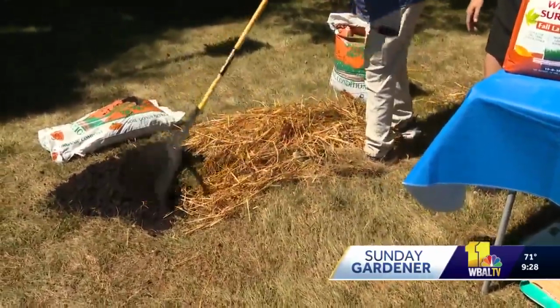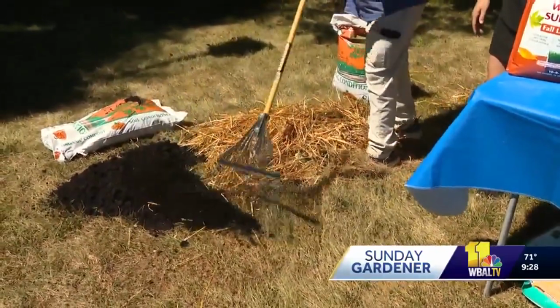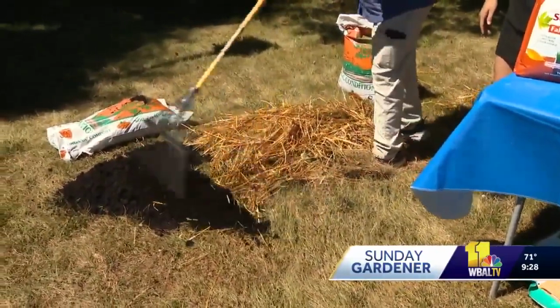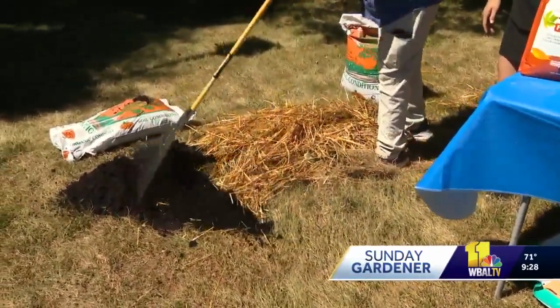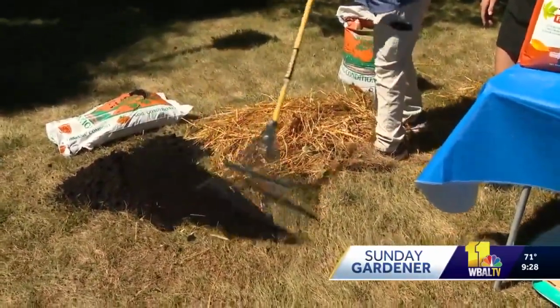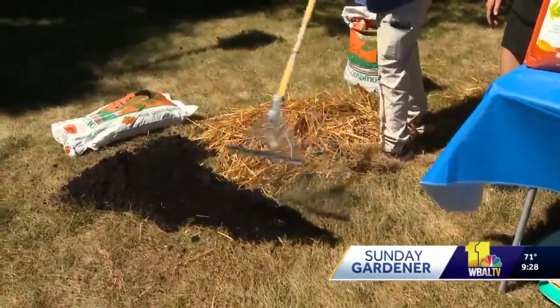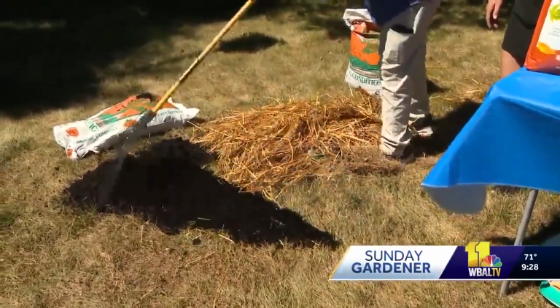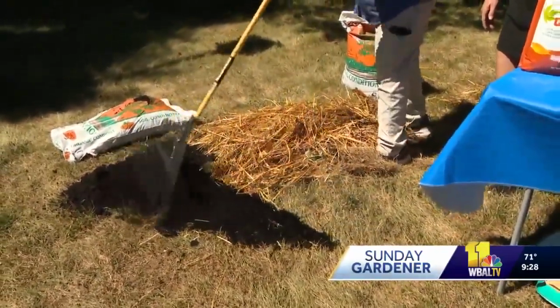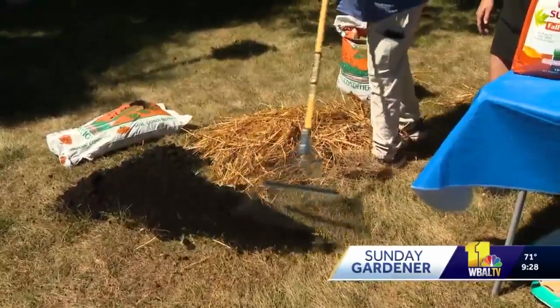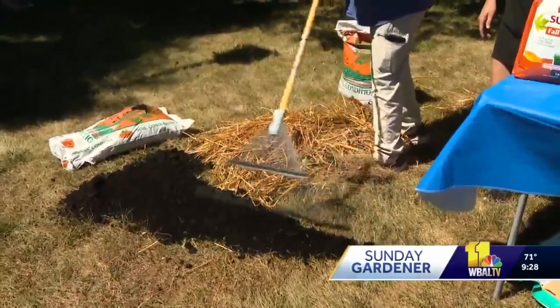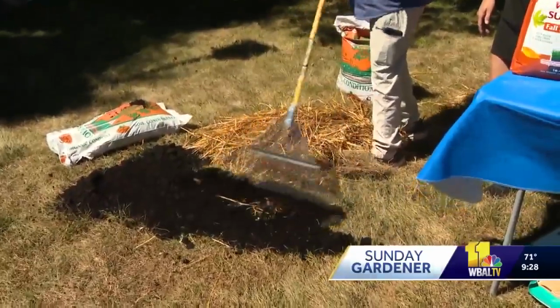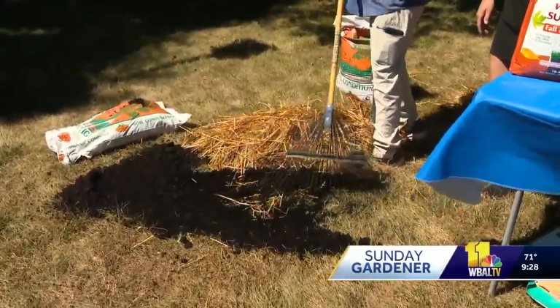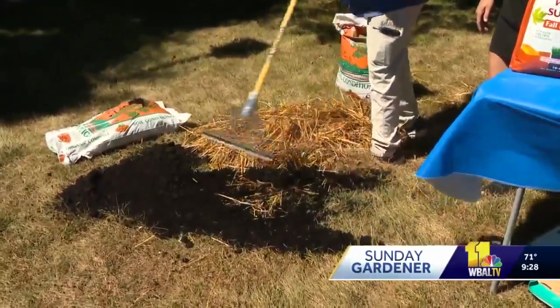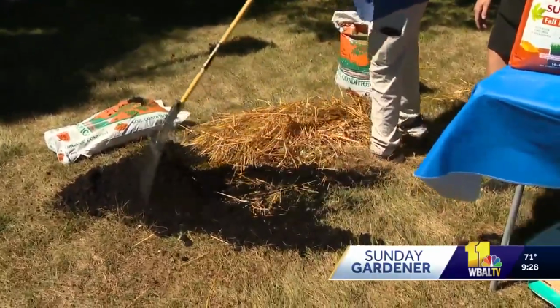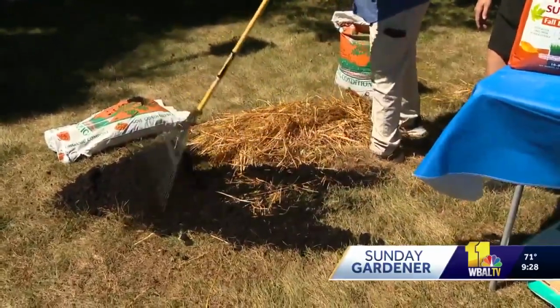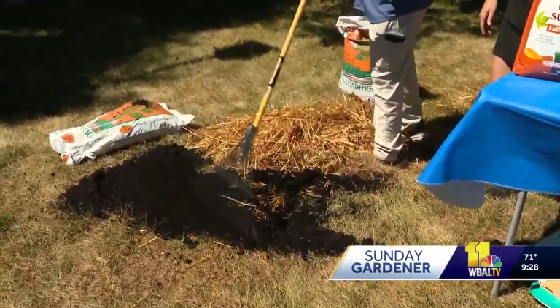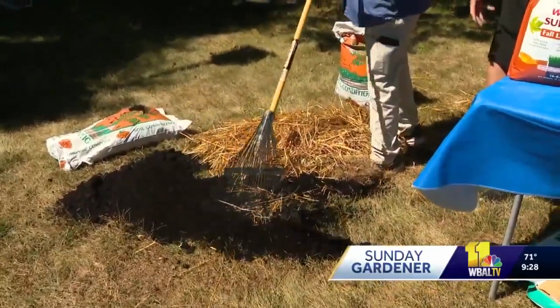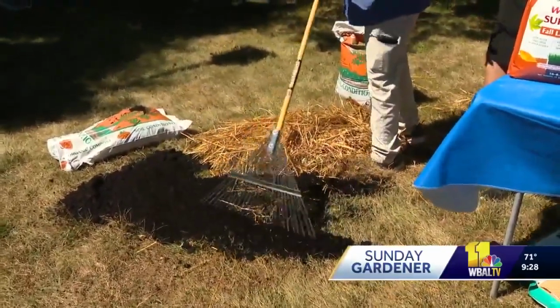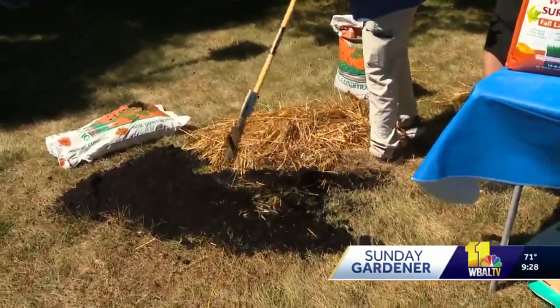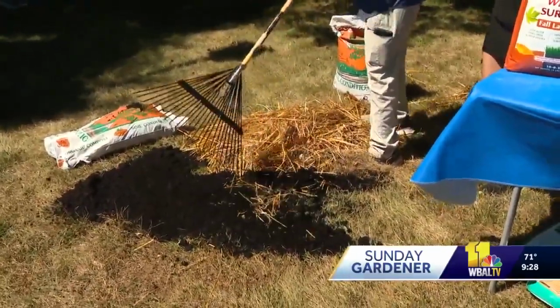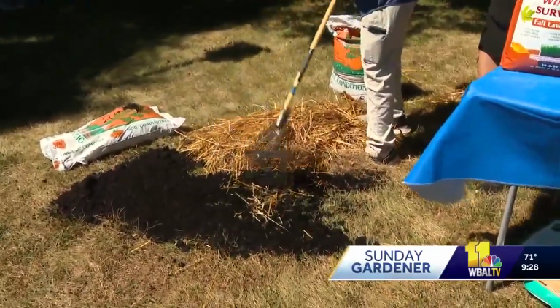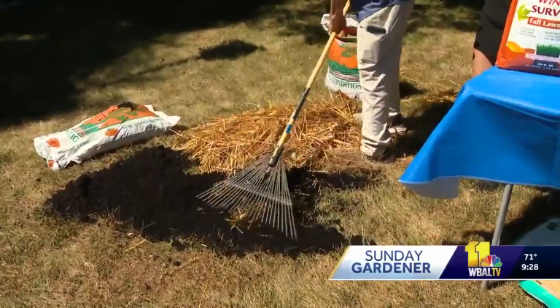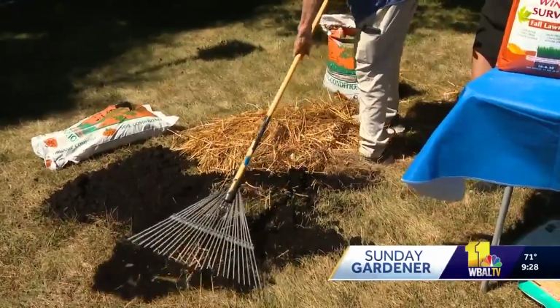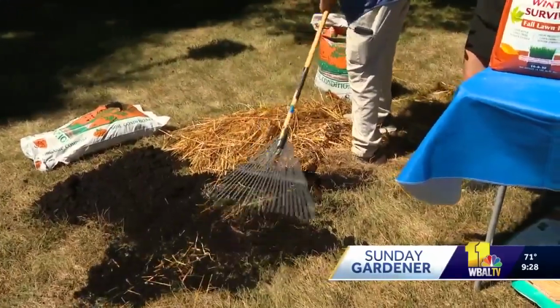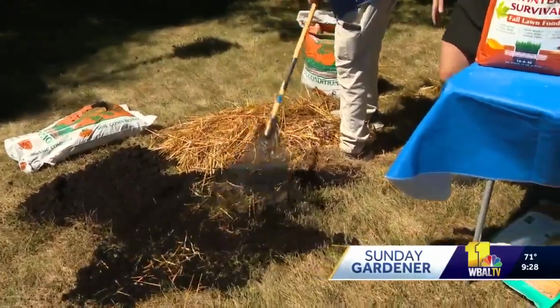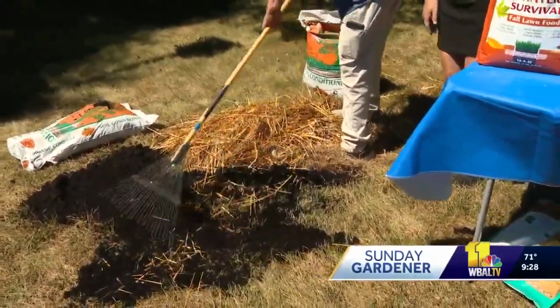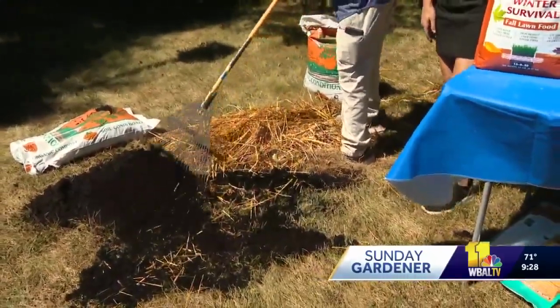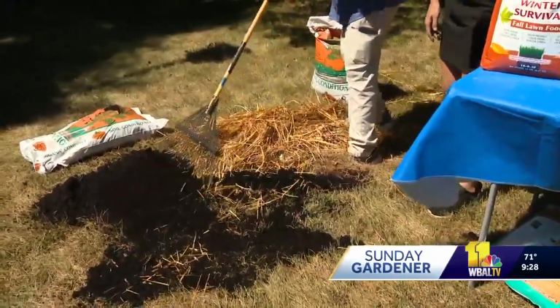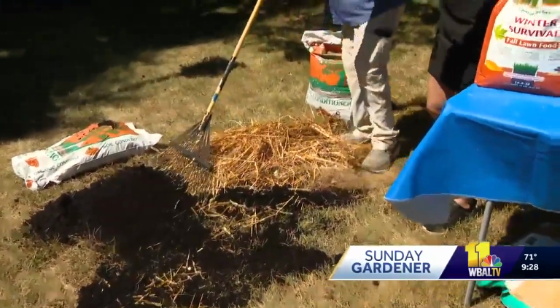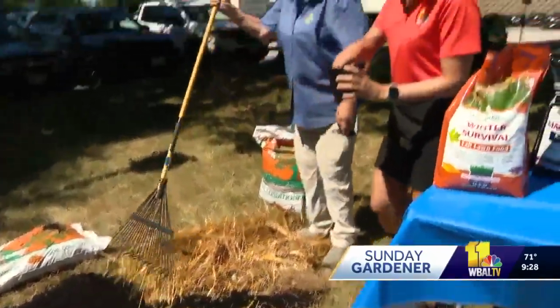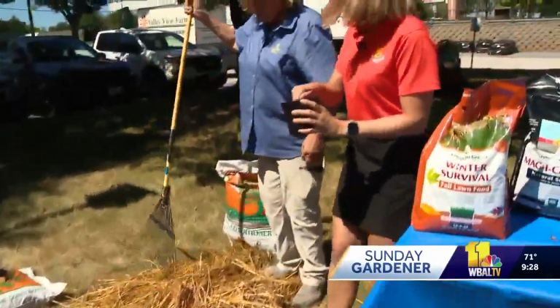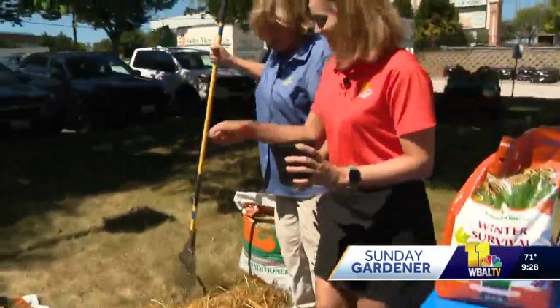And then you can add some compost if you want to. This happens to be Leaf-Gro, which is a Maryland compost. And that's going to provide kind of the food for the new seed? It's going to be food, but it's also a place for the seed to land. And then if you would sprinkle the seed around a little bit.